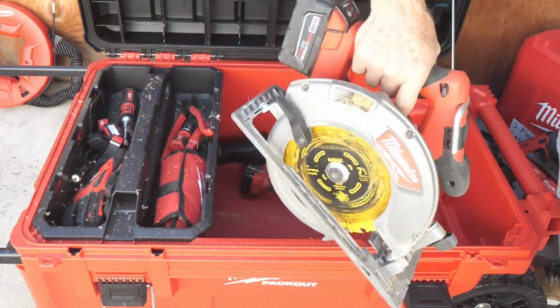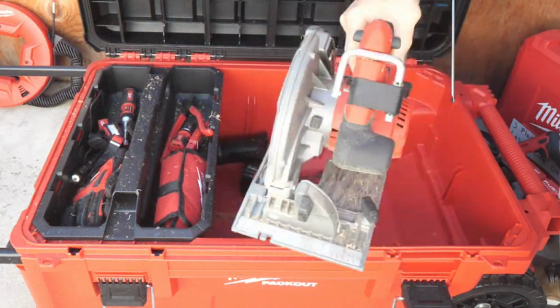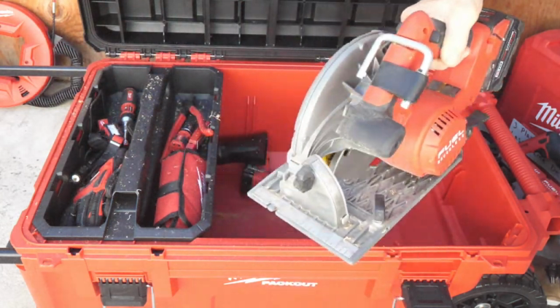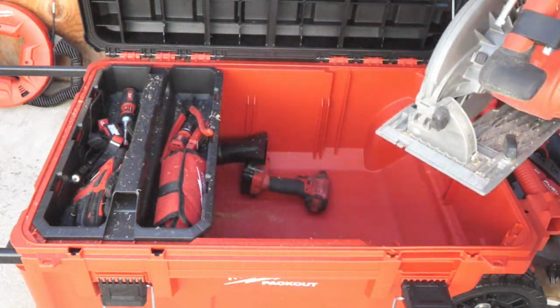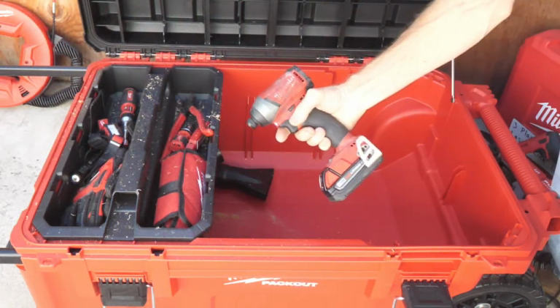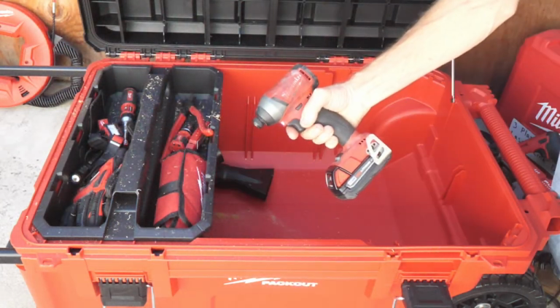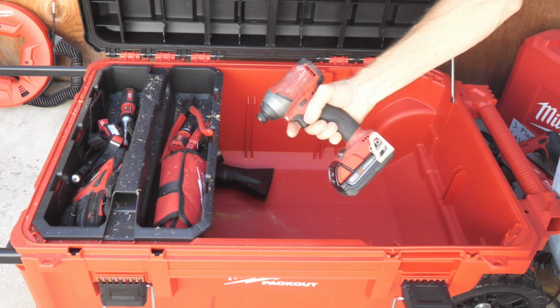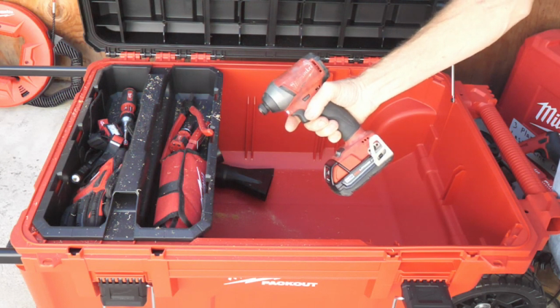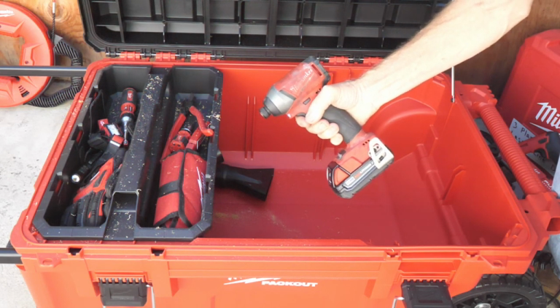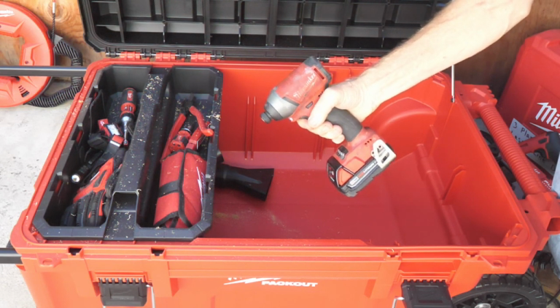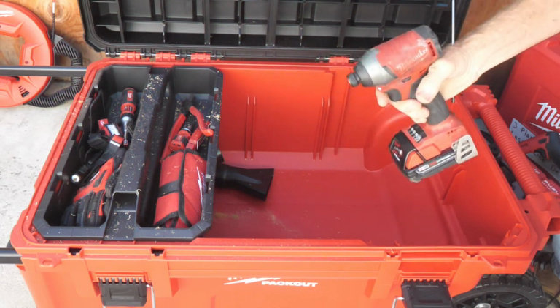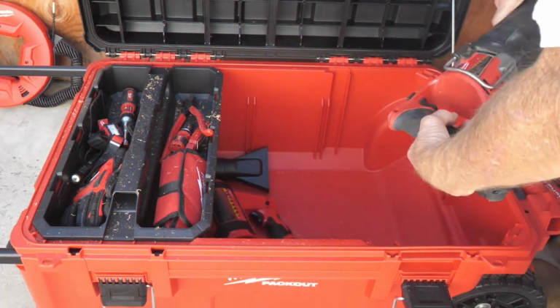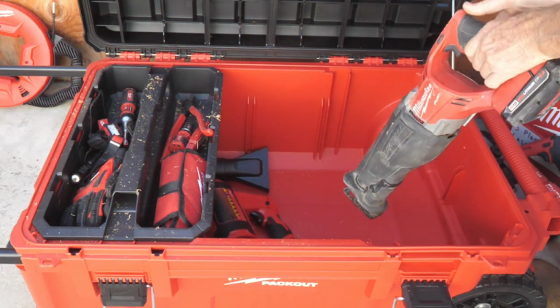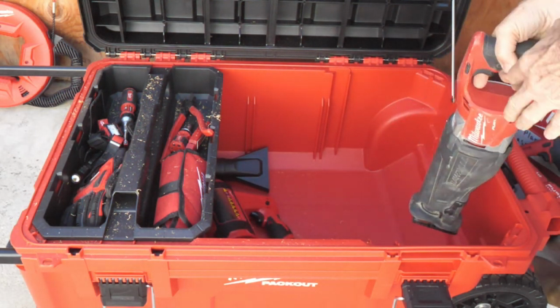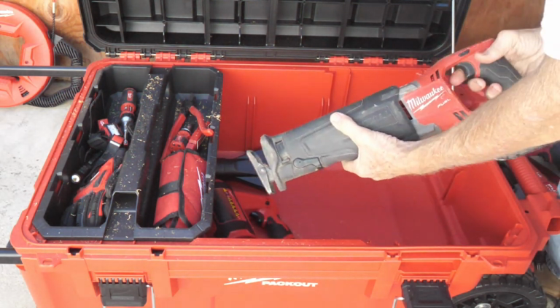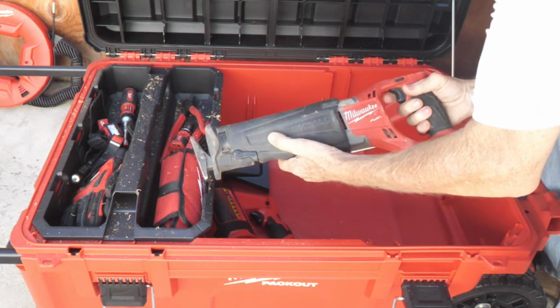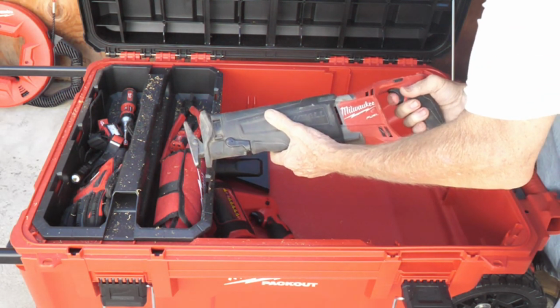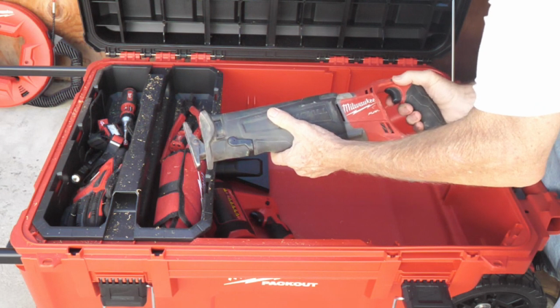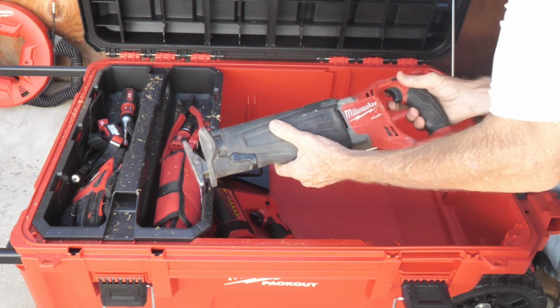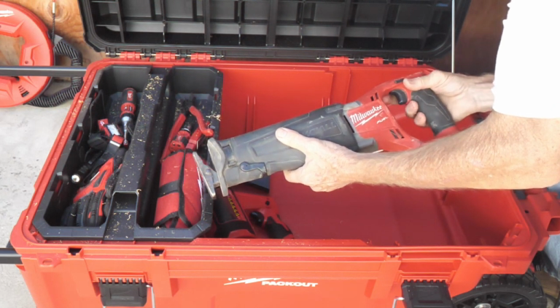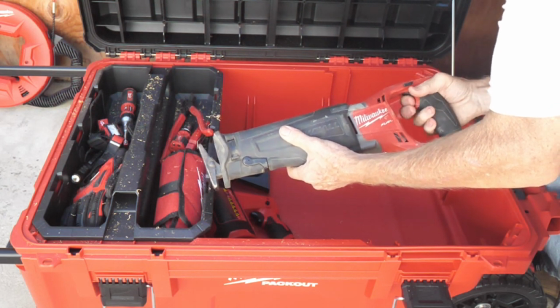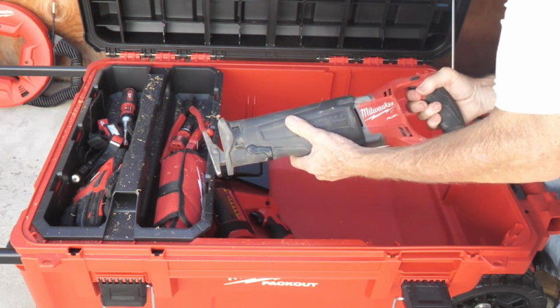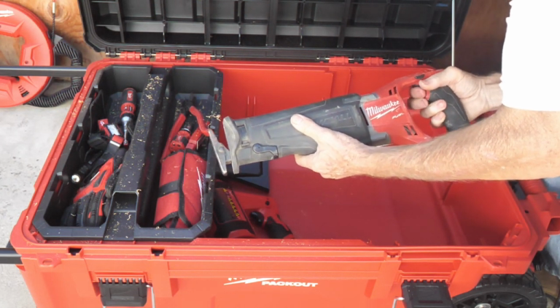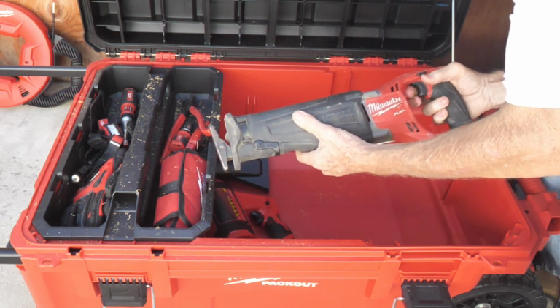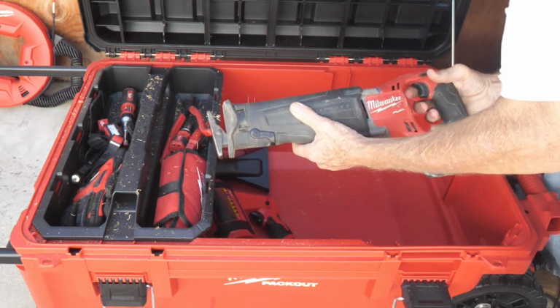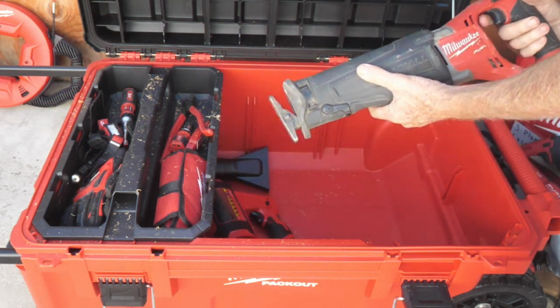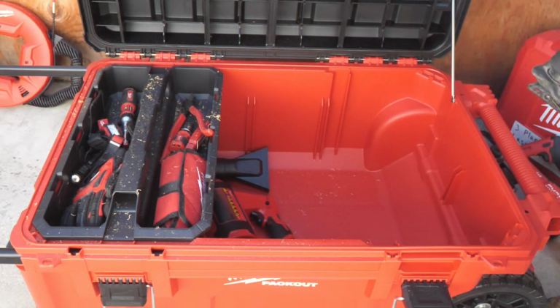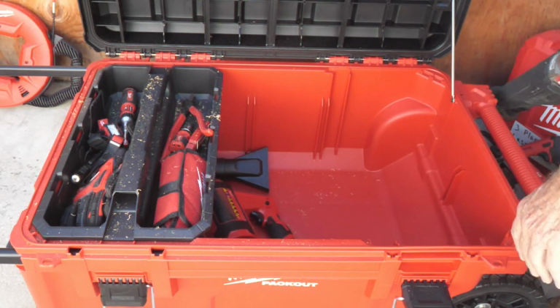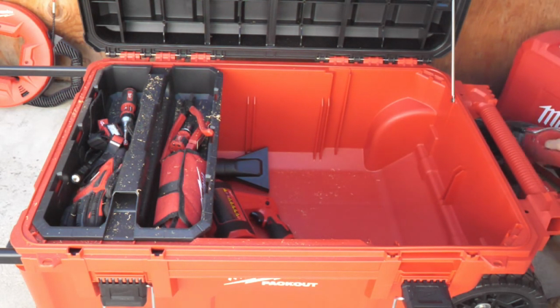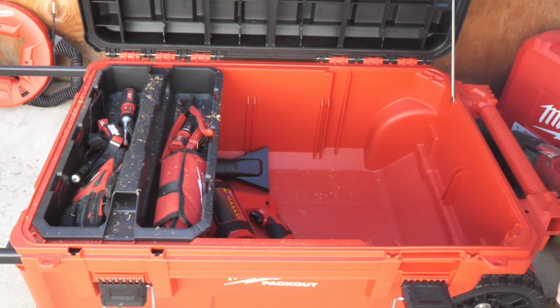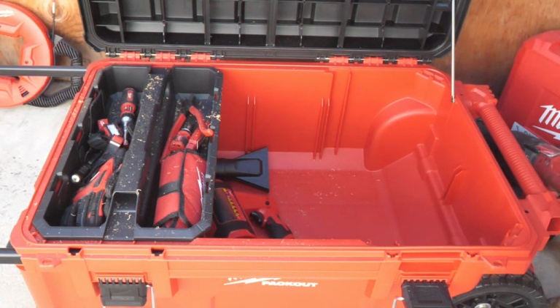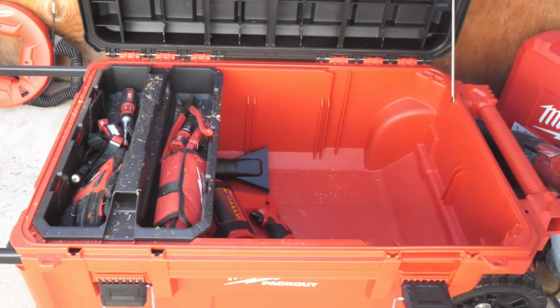It's got sawdust everywhere. Here's an M18 impact driver, and here we've got an M18 Sawzall. It's a lot of stuff!